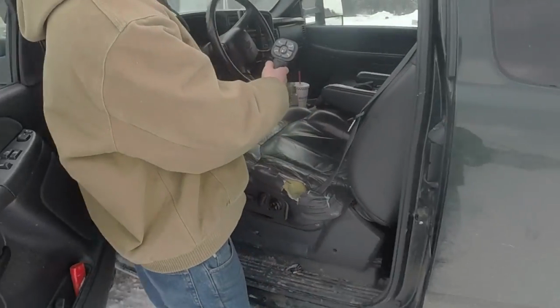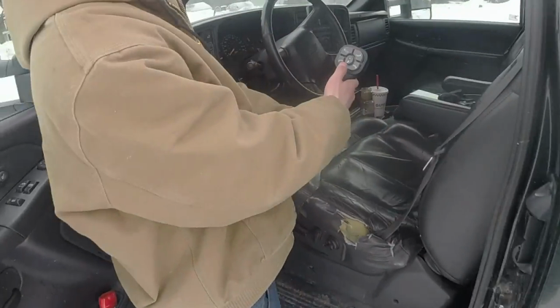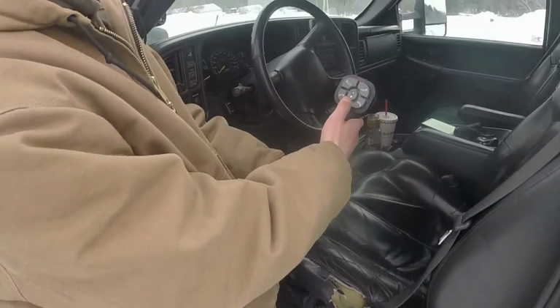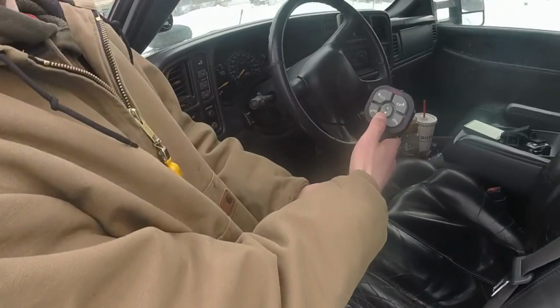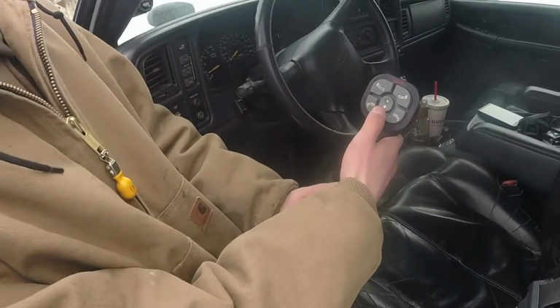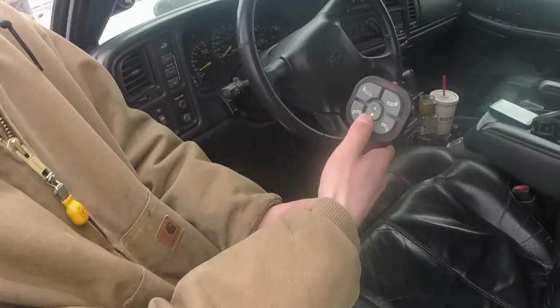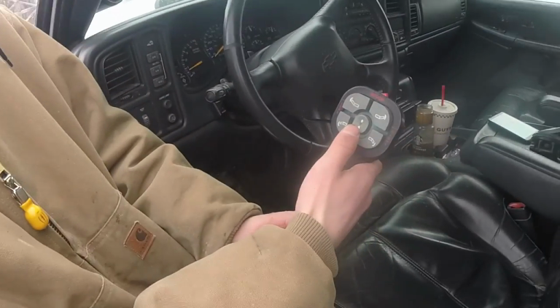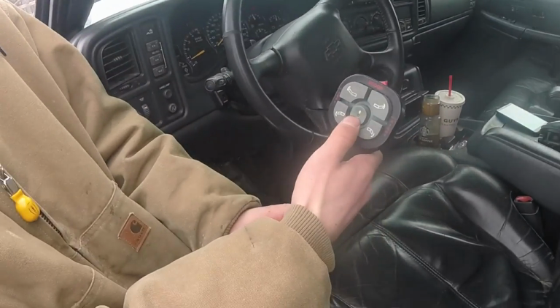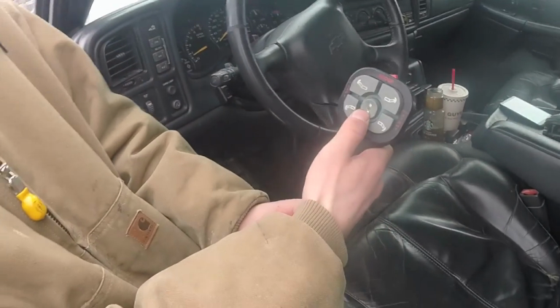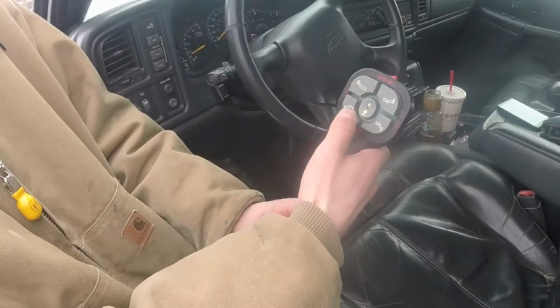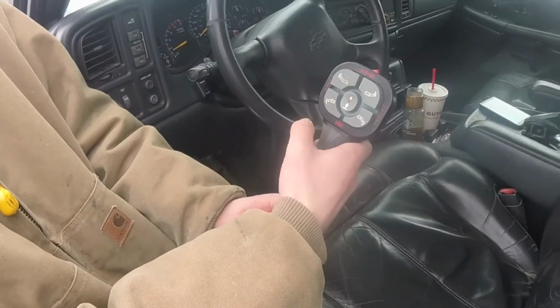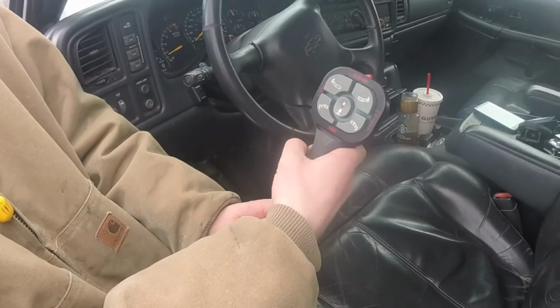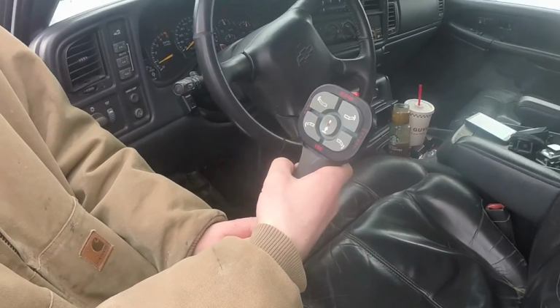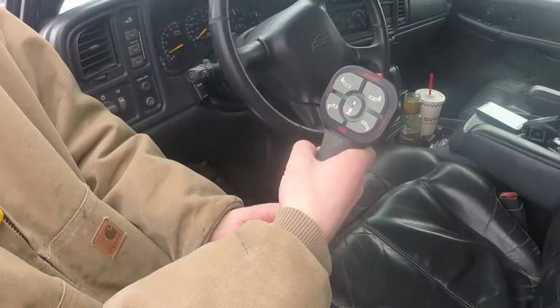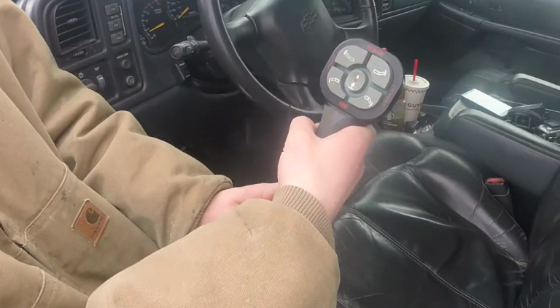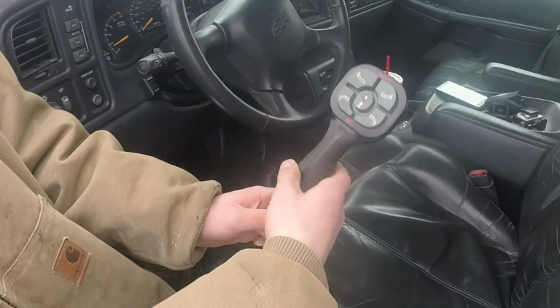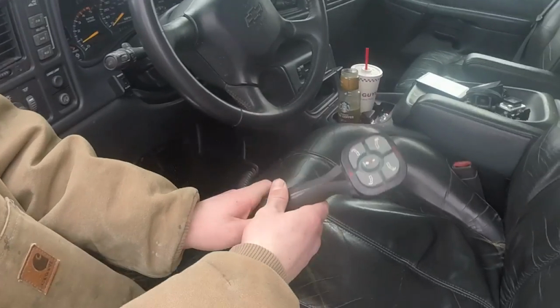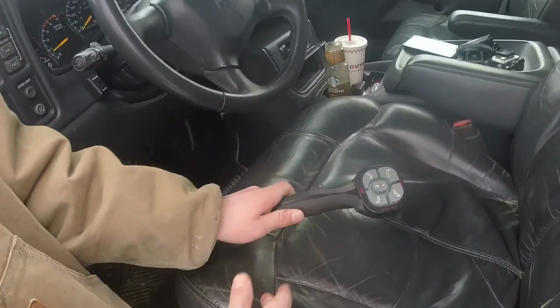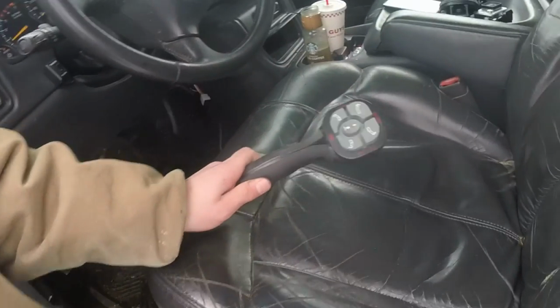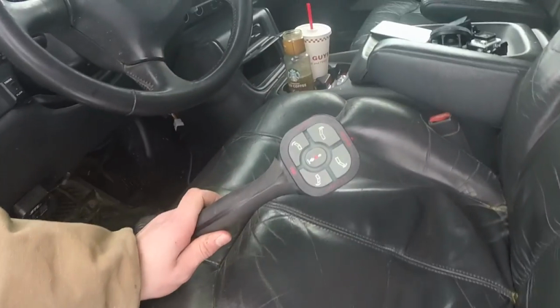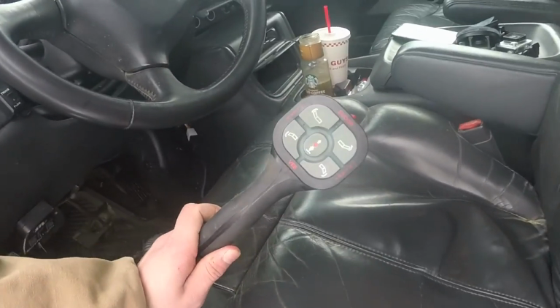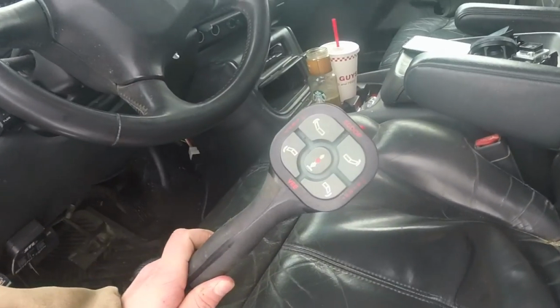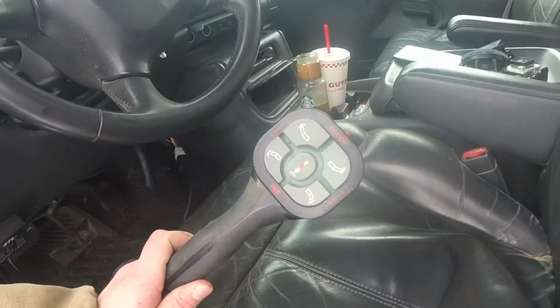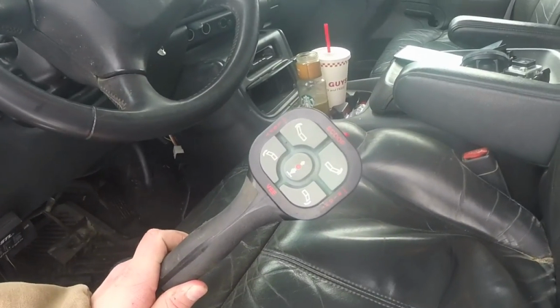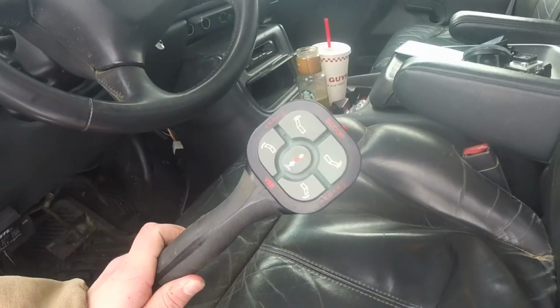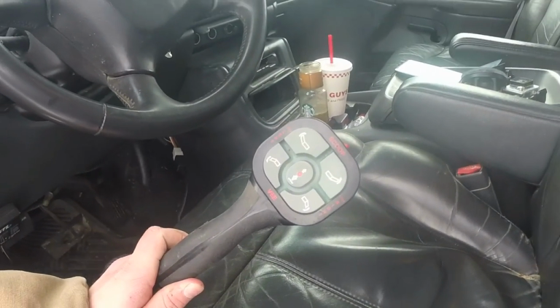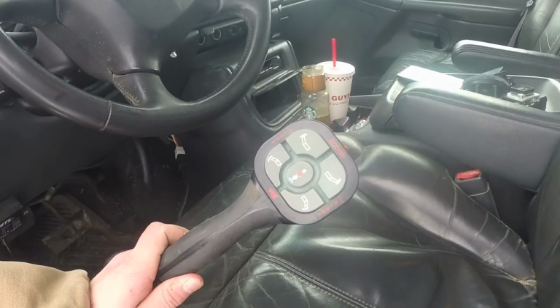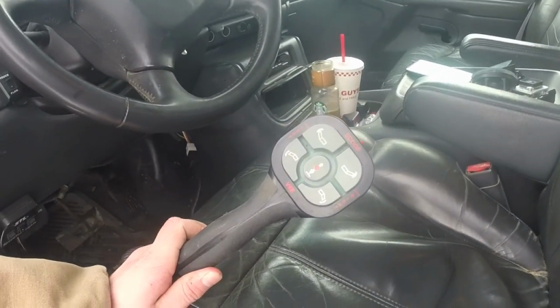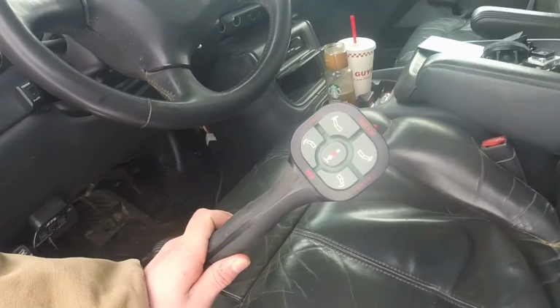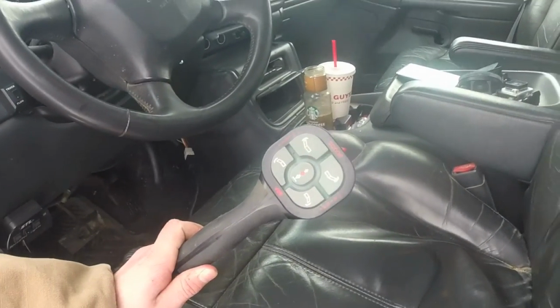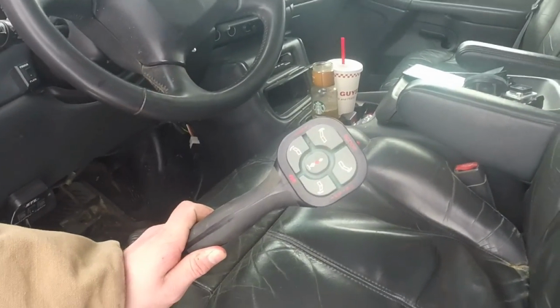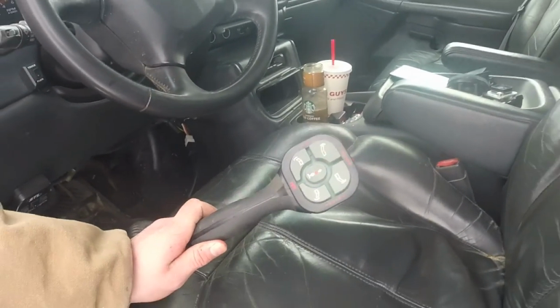On the control, we're going to double tap the down button, which puts it in float mode. You can see the light is red, meaning that it's in float mode.